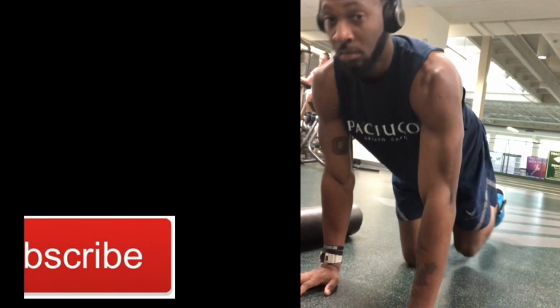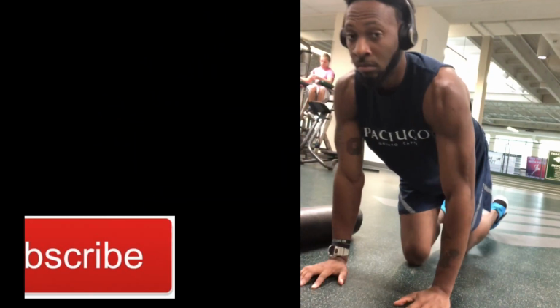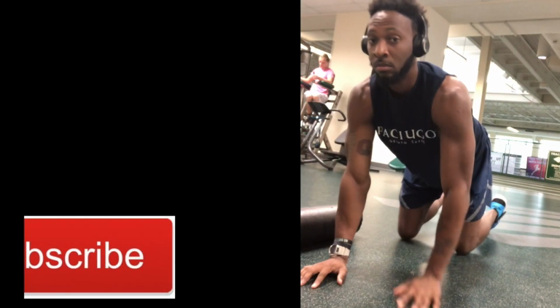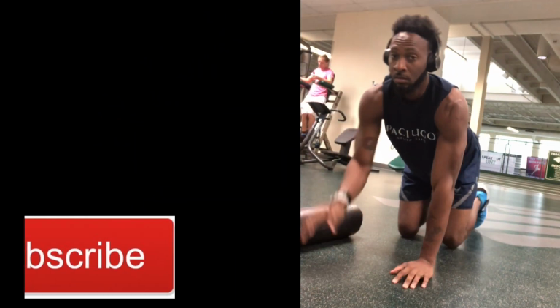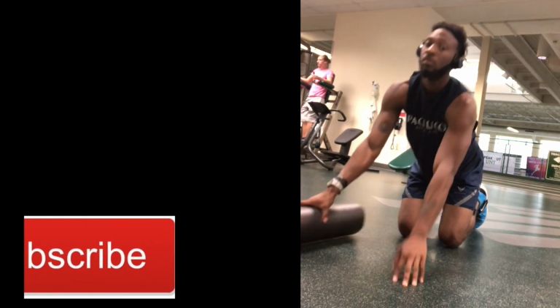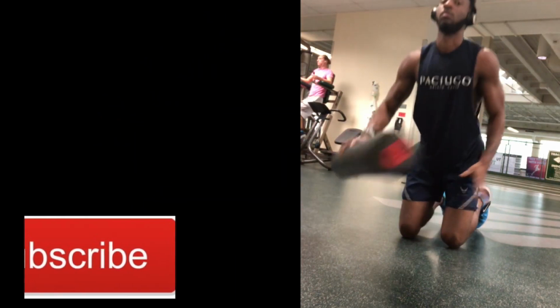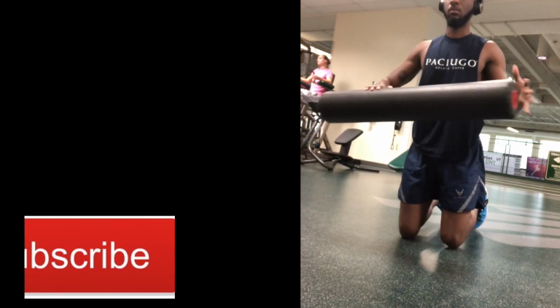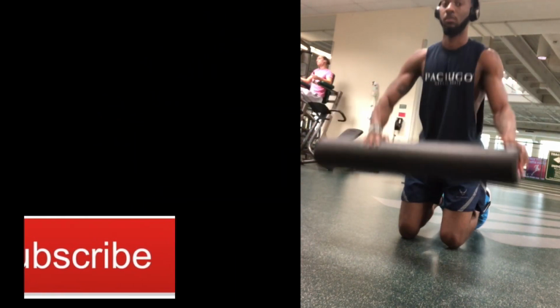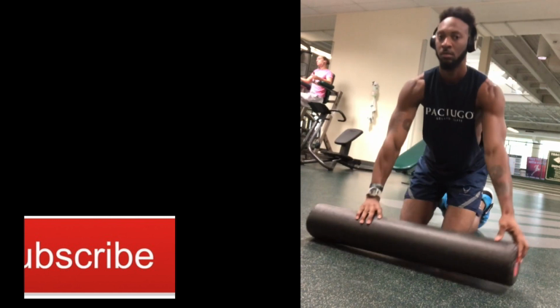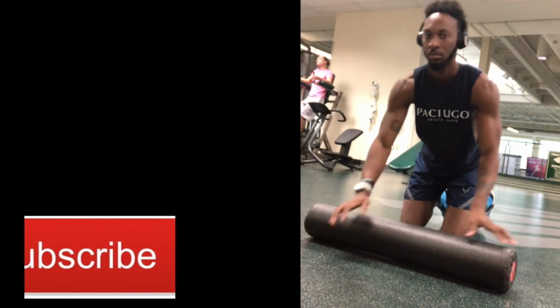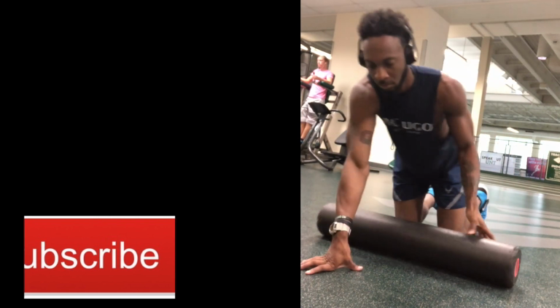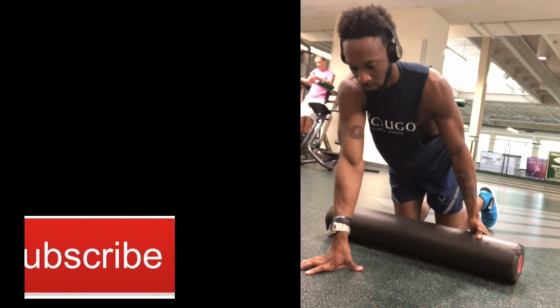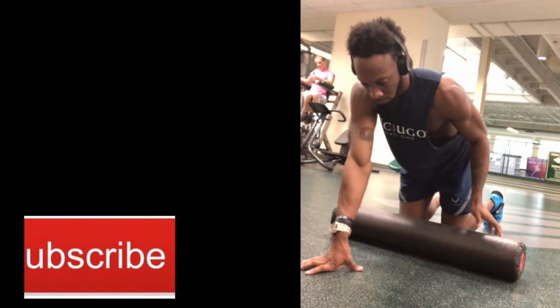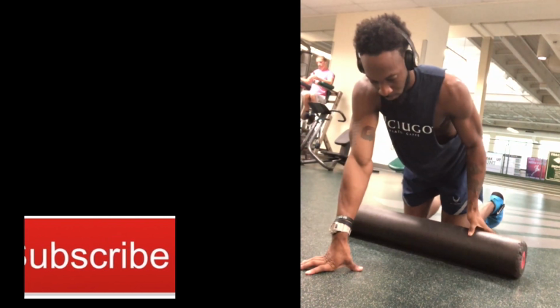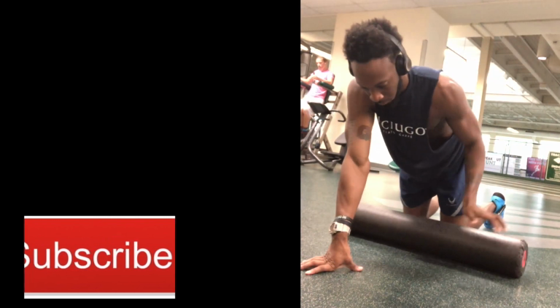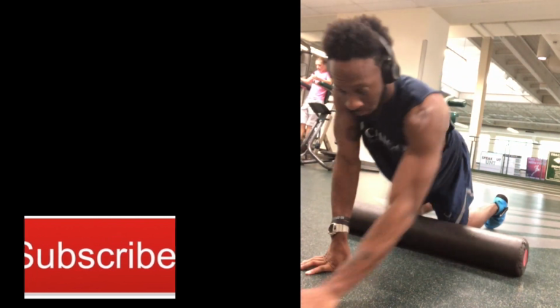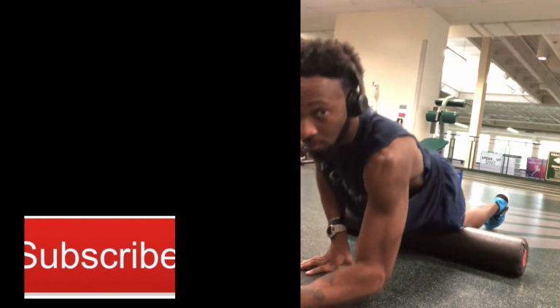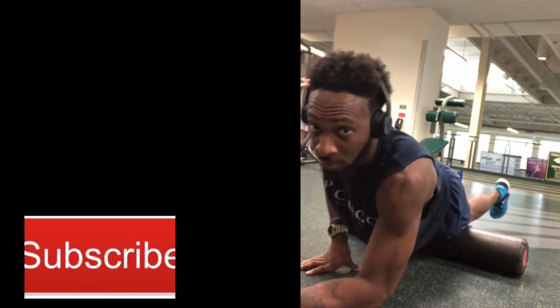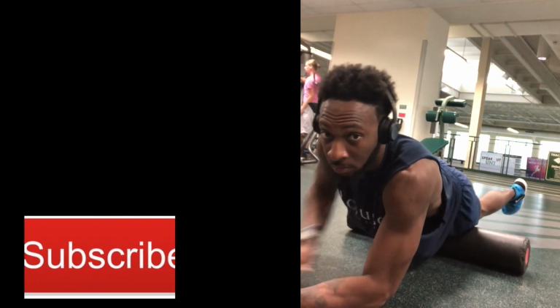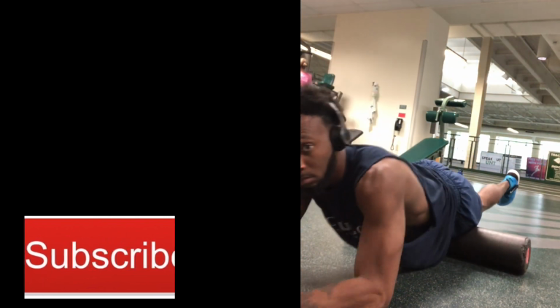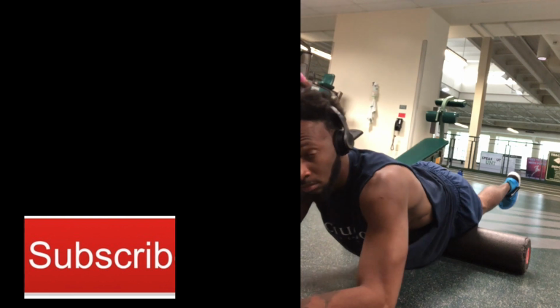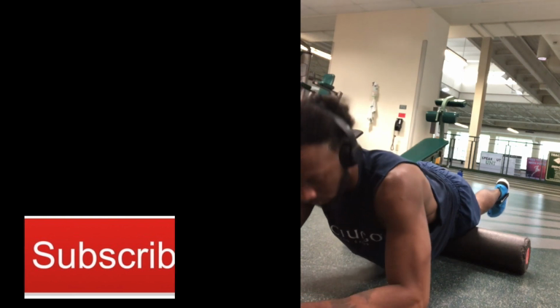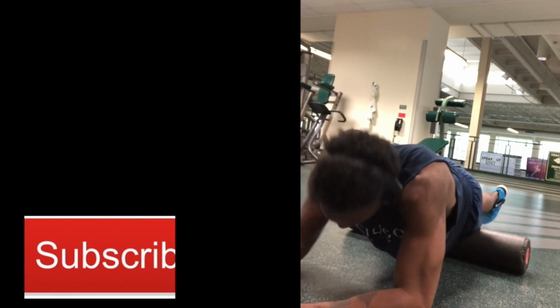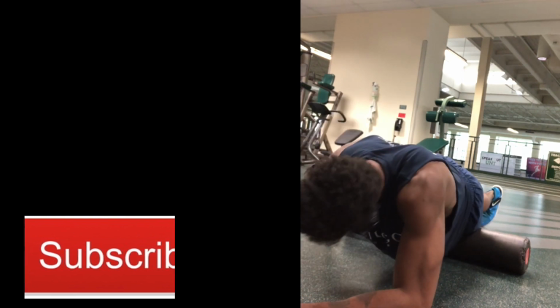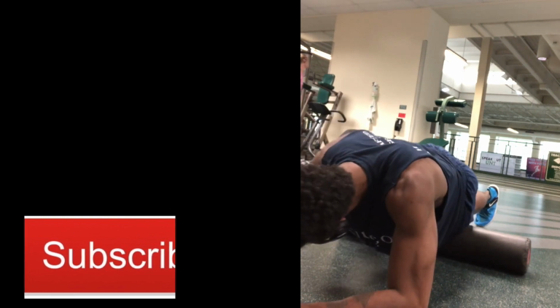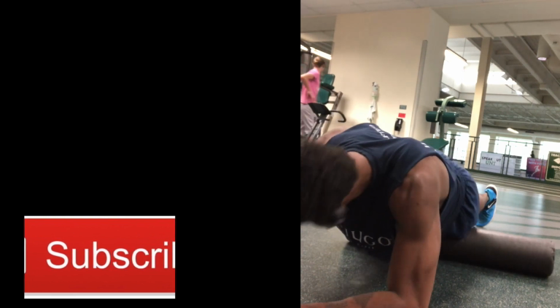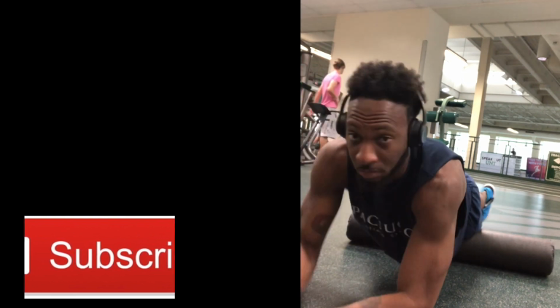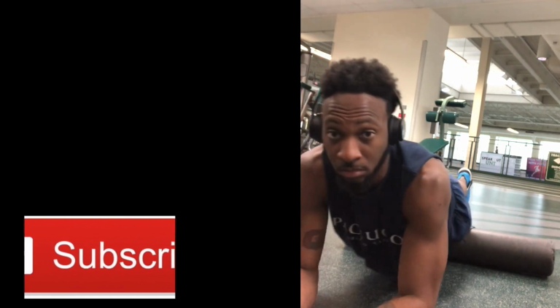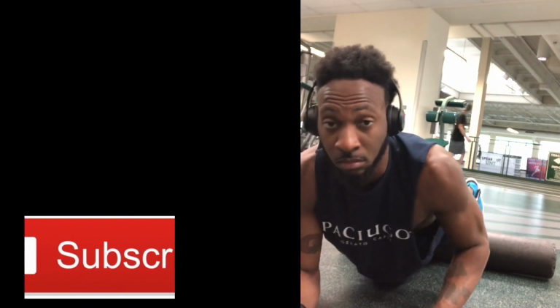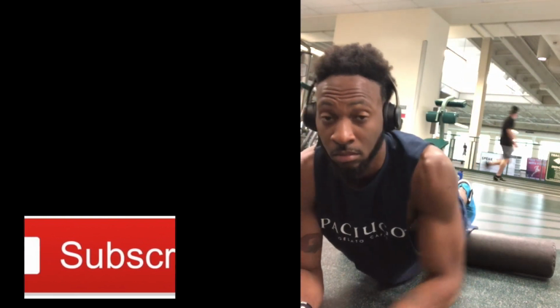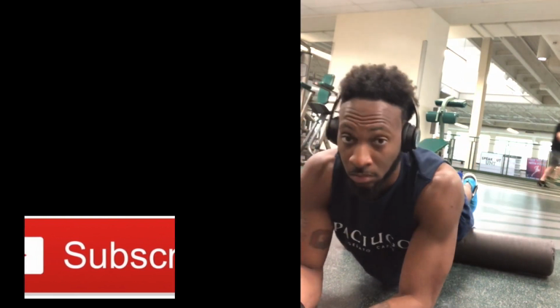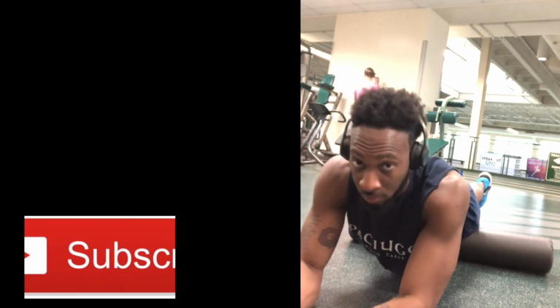Hey, what's going on you guys, it's your boy Jackson Lee Fitness right here. Today's pre-warmup before I go into my actual workout is going to consist of some rehabilitation exercises and some soft tissue work.